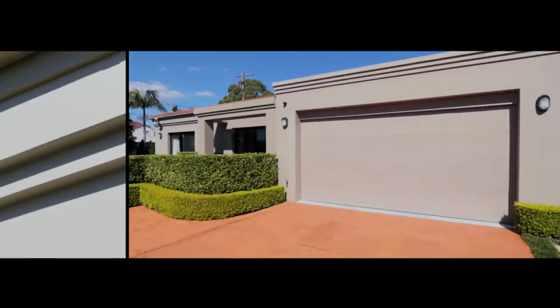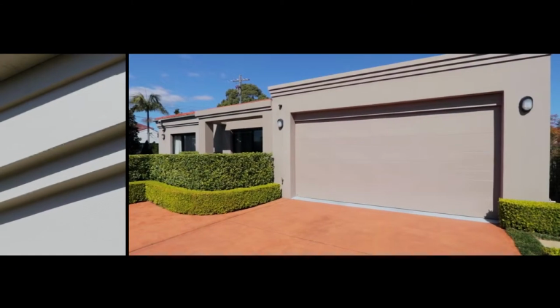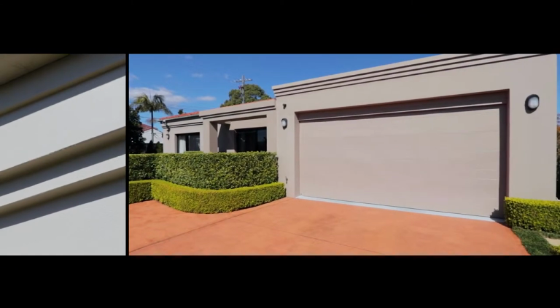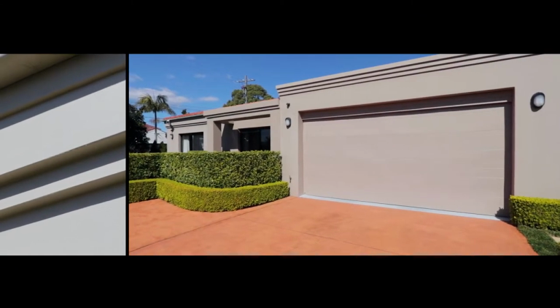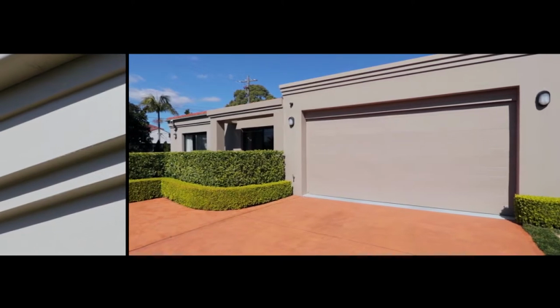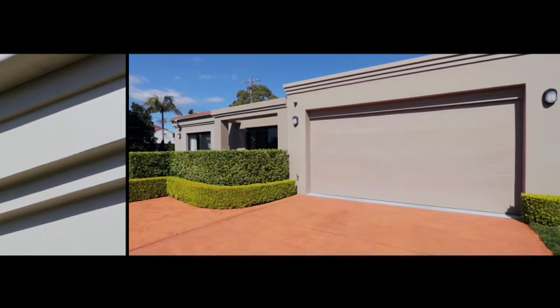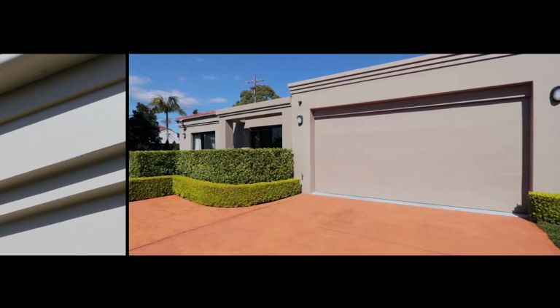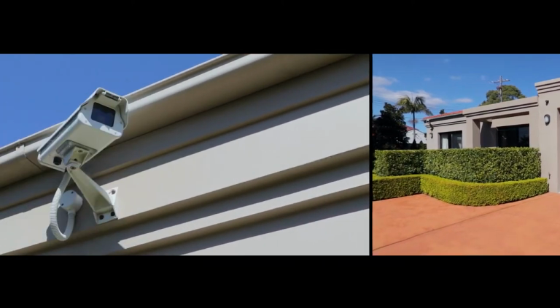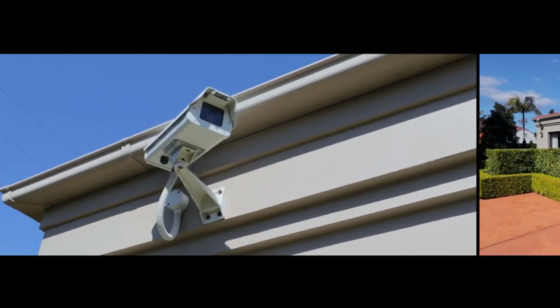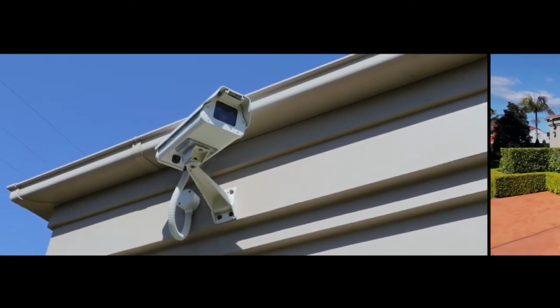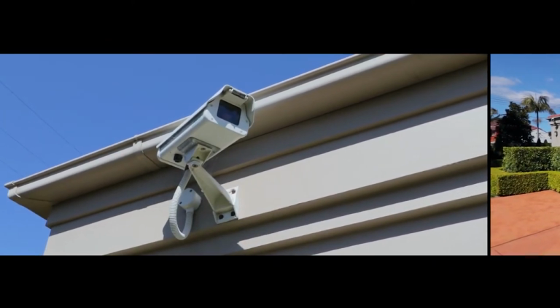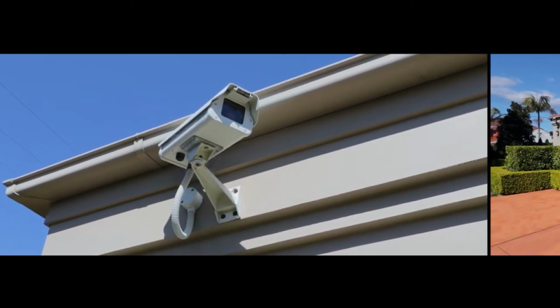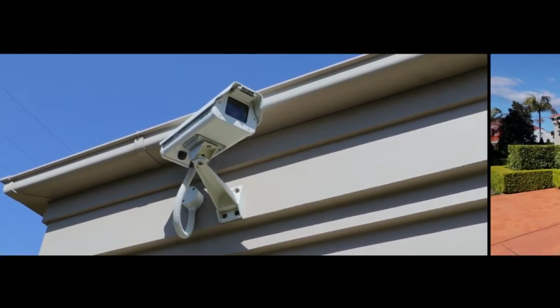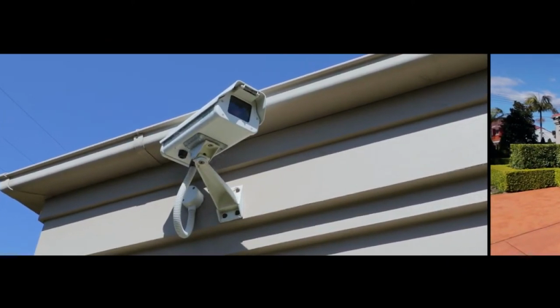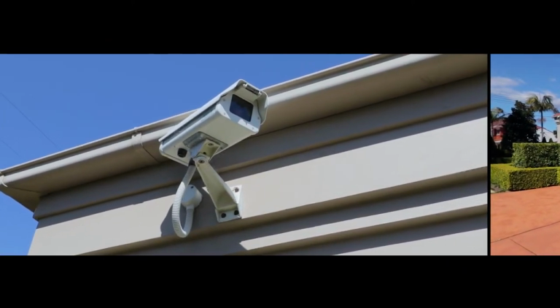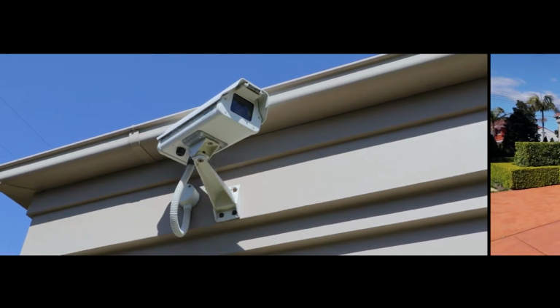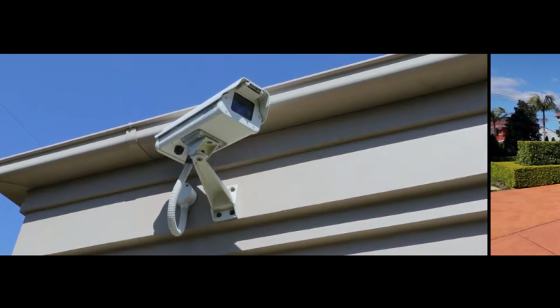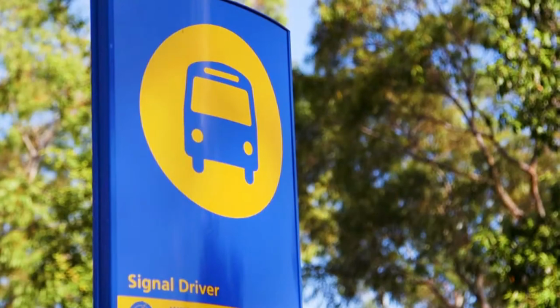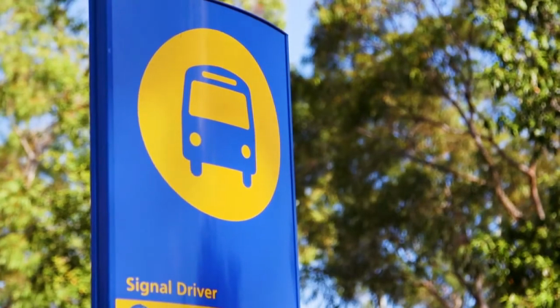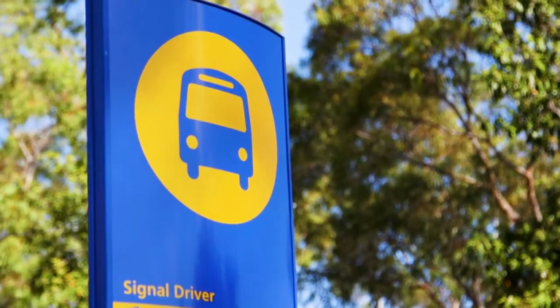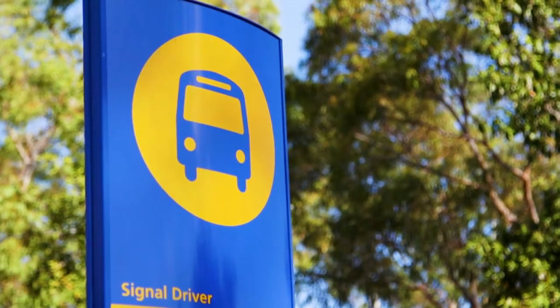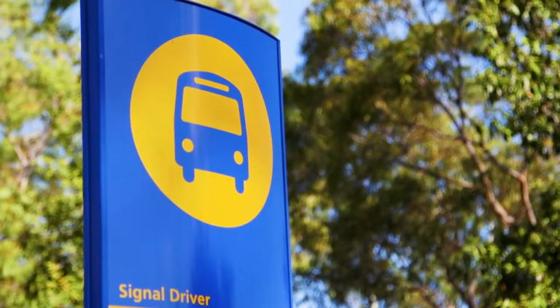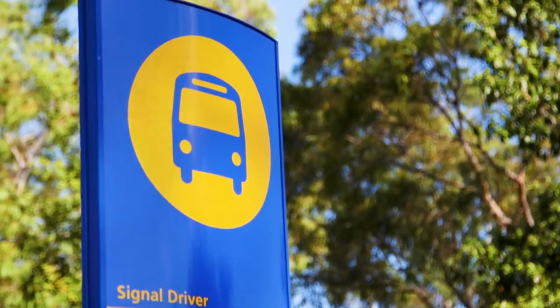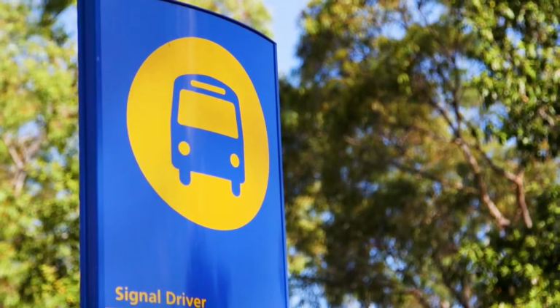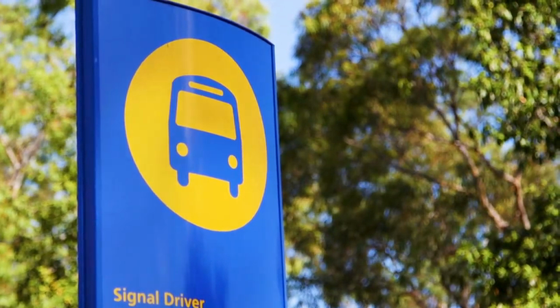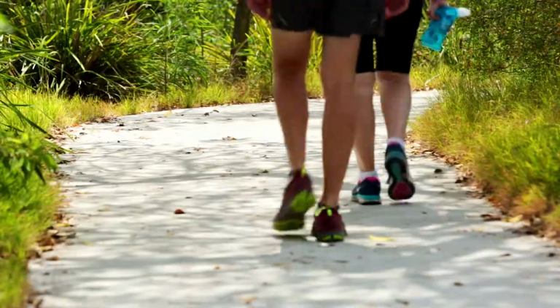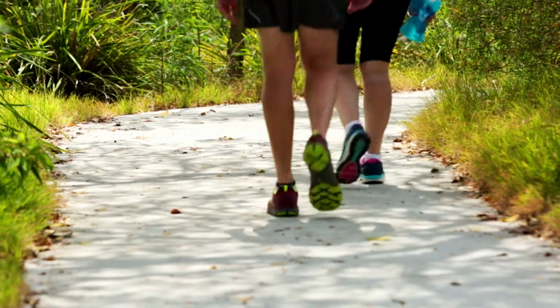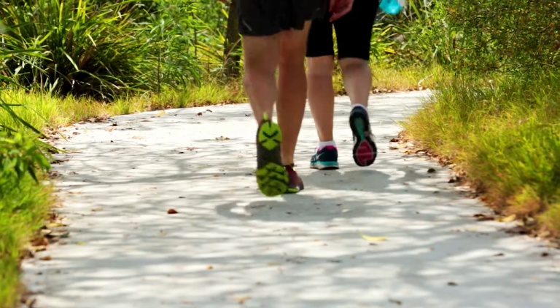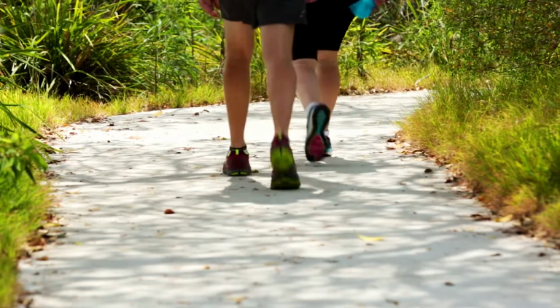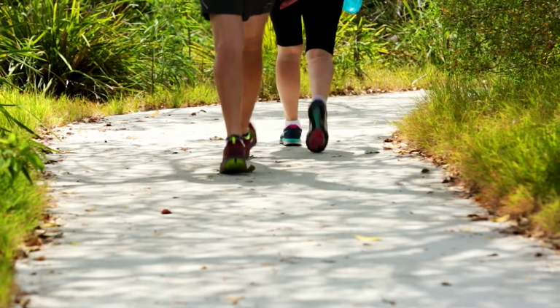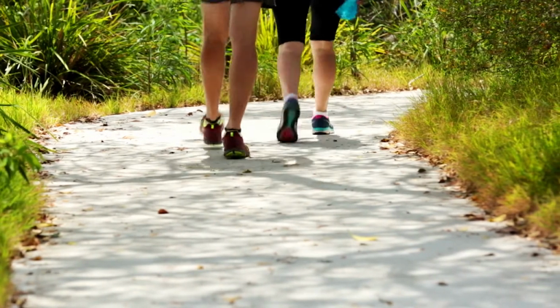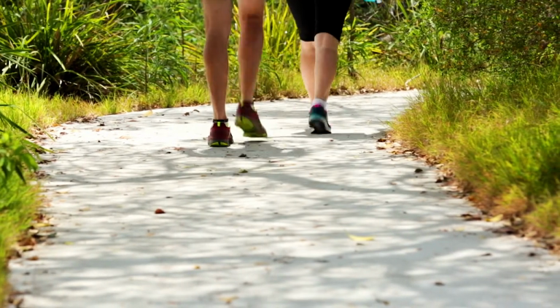There's internal access to the double lock-up garage and you have CCTV and alarm security for the ultimate peace of mind. You have easy access to buses to Chatswood and the CBD, as well as plenty of walking tracks to explore this picturesque location.